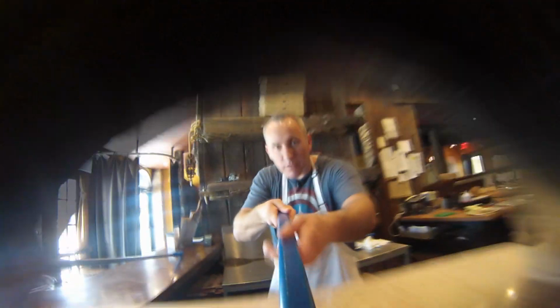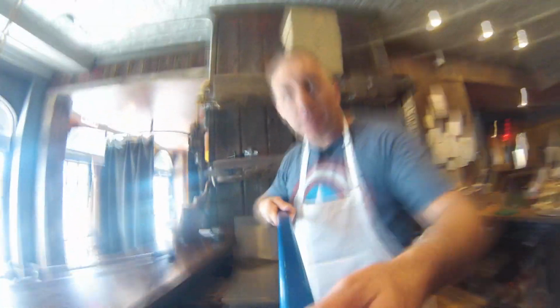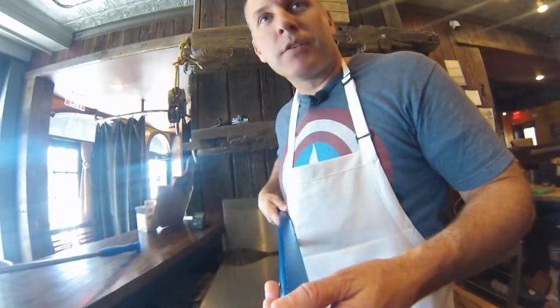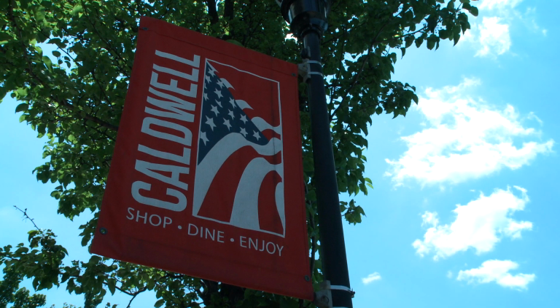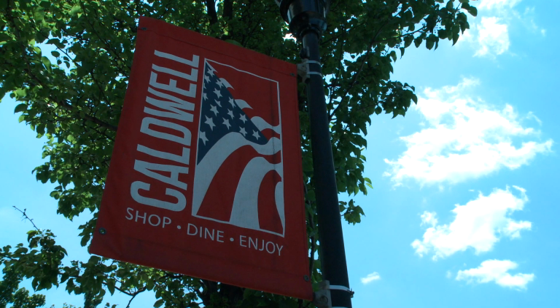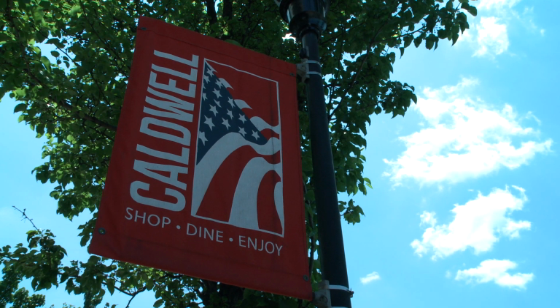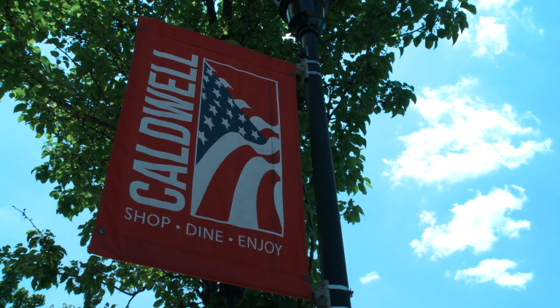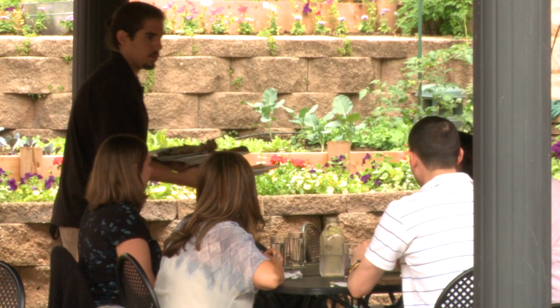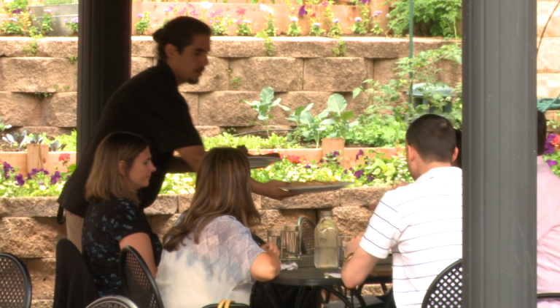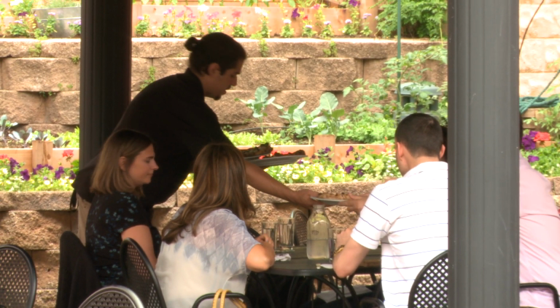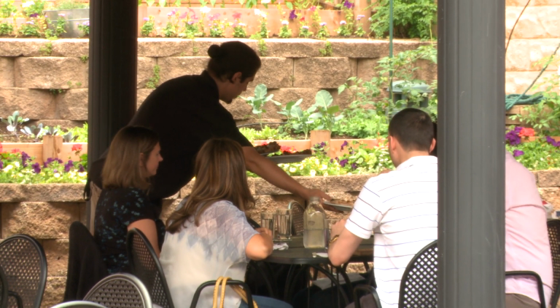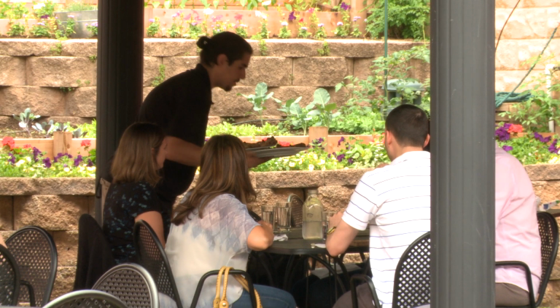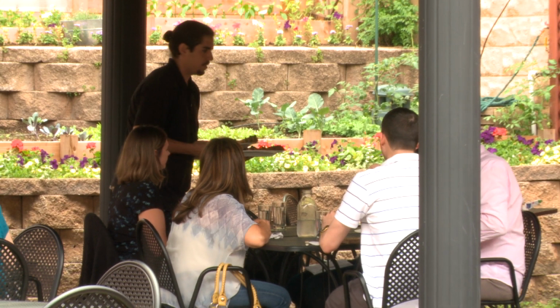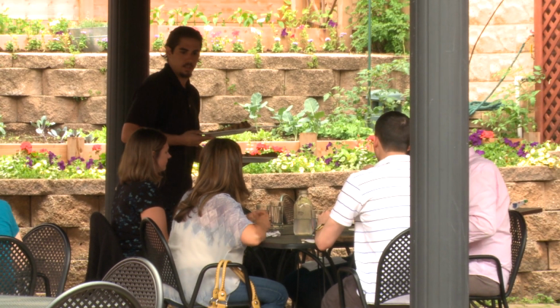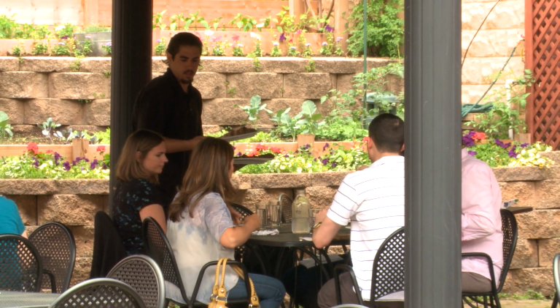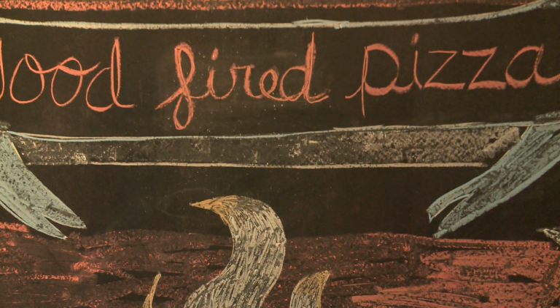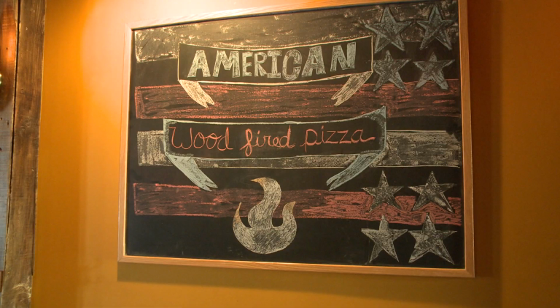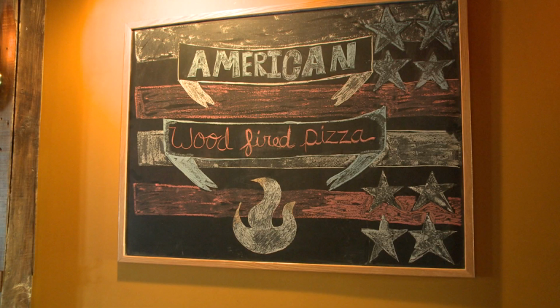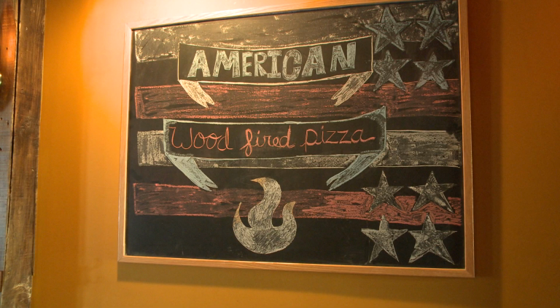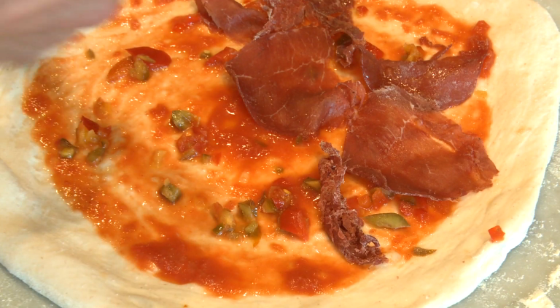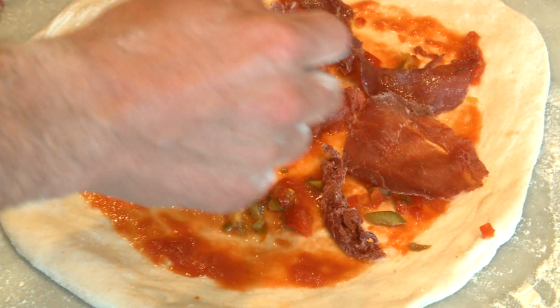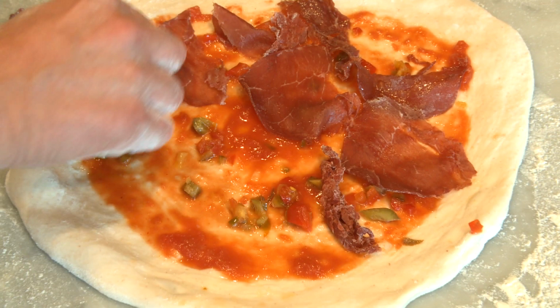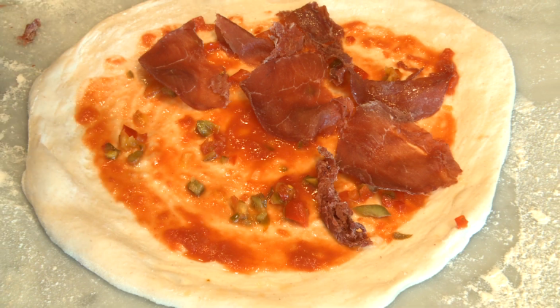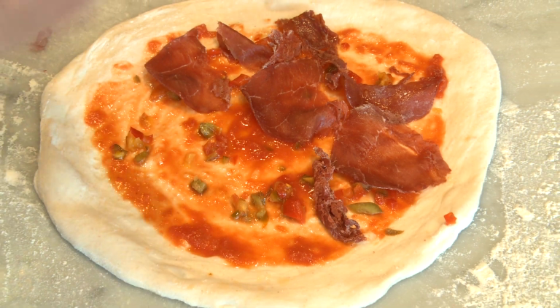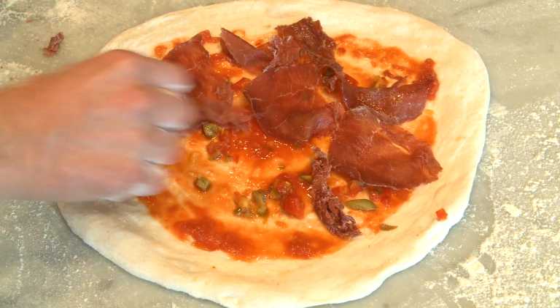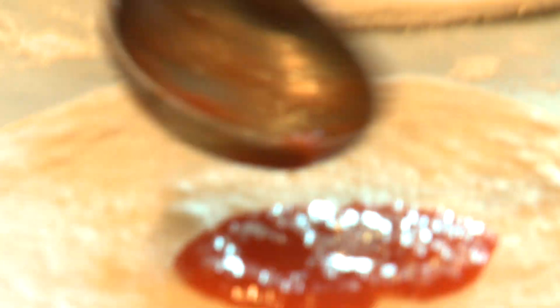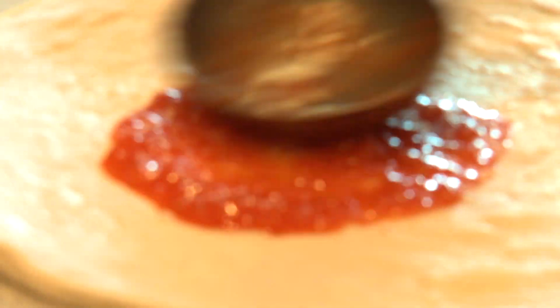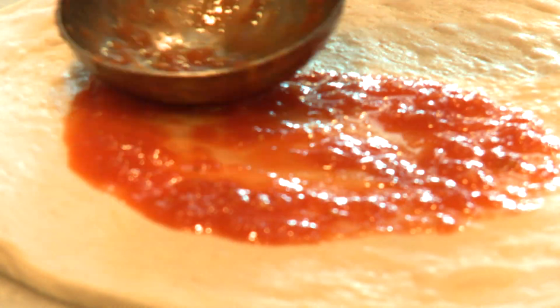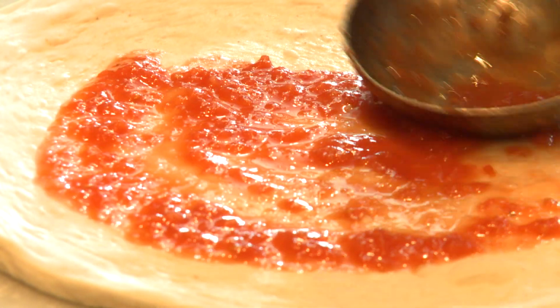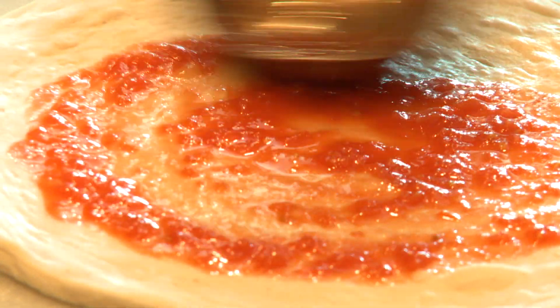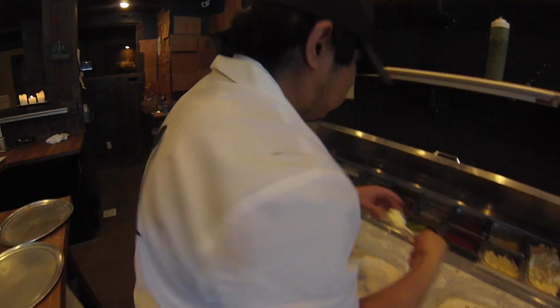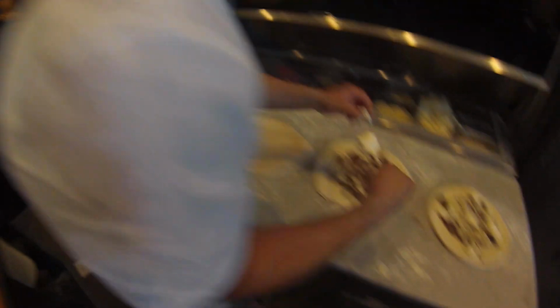I'm a community guy. Caldwell's an awesome community. I believe in supporting people around you — I go even farther with saying I want to support my country. So I buy cured meats from places in the States. My tomatoes come from the States. Everything comes from within the States.